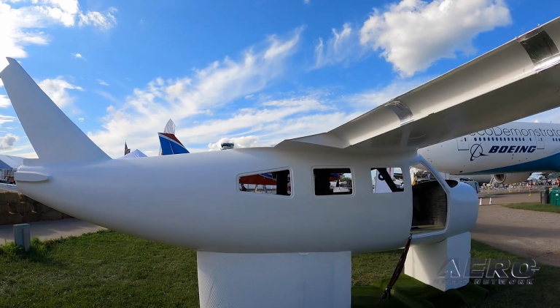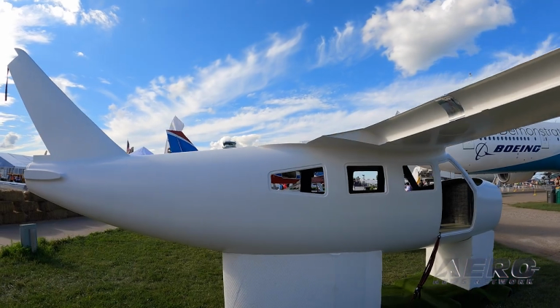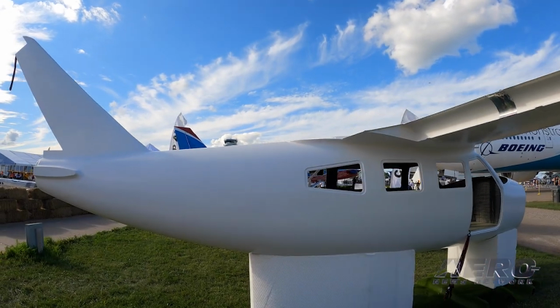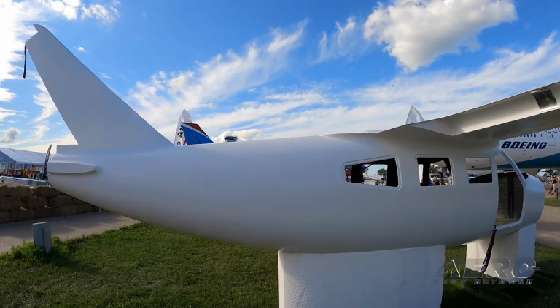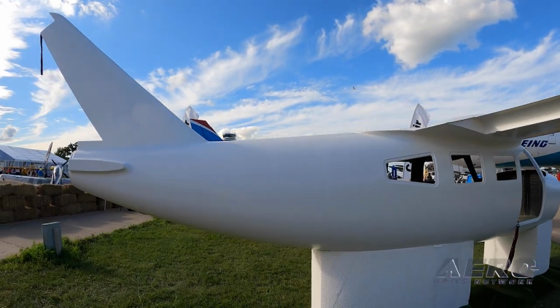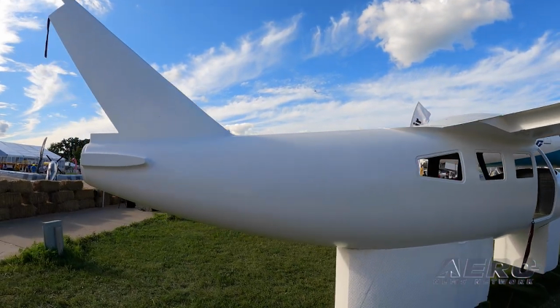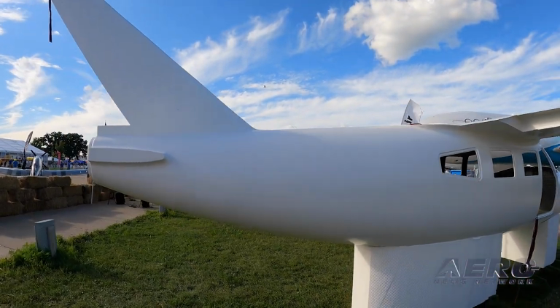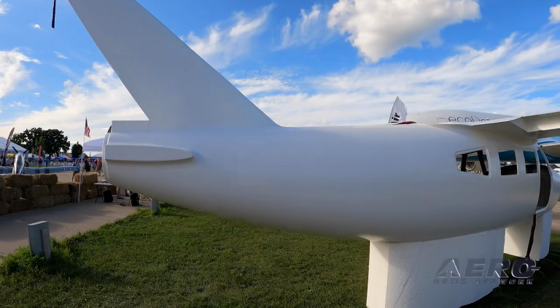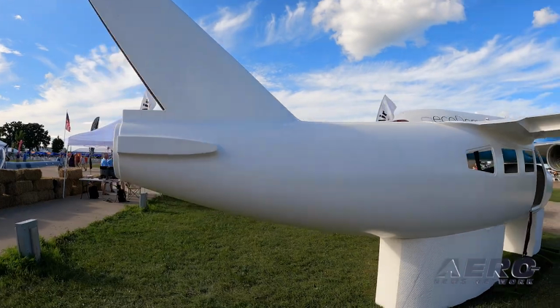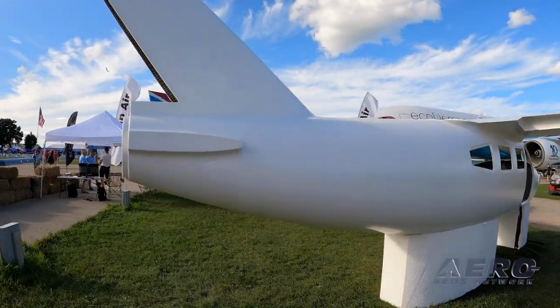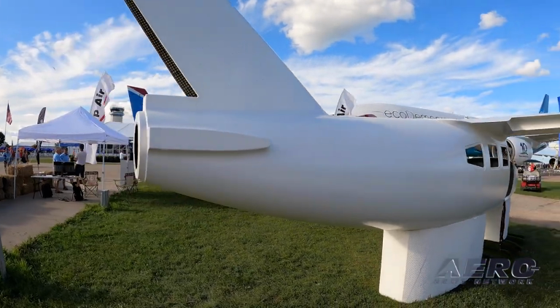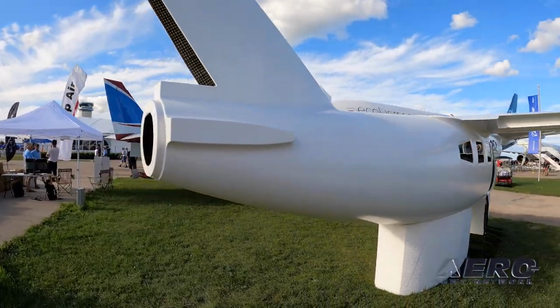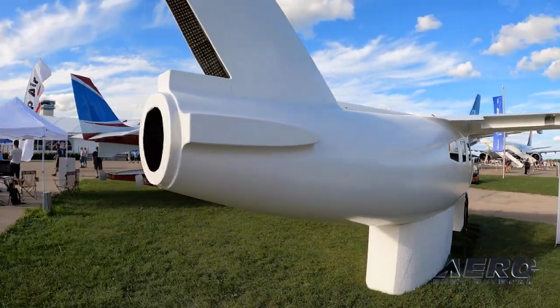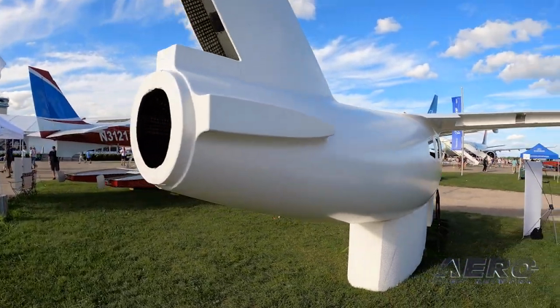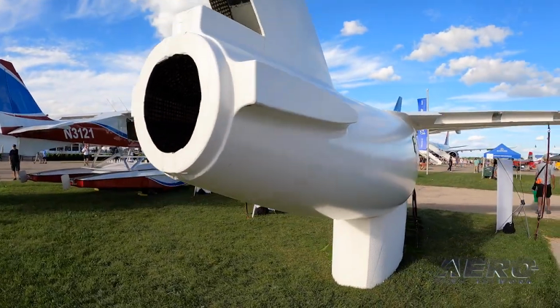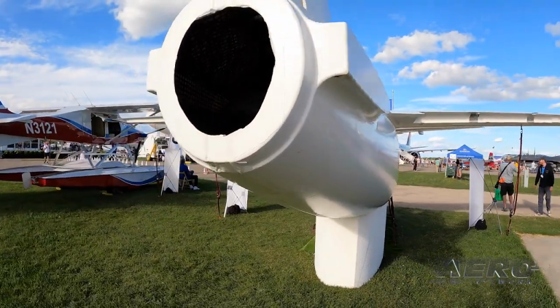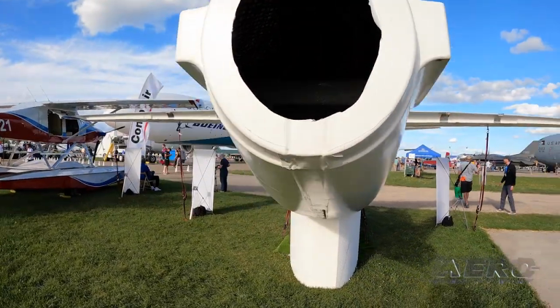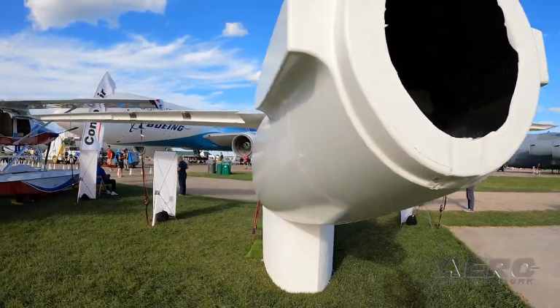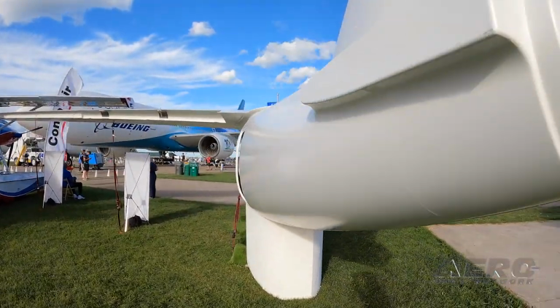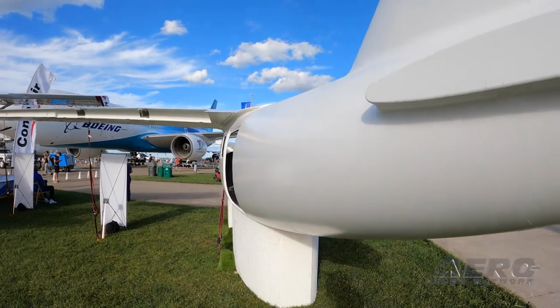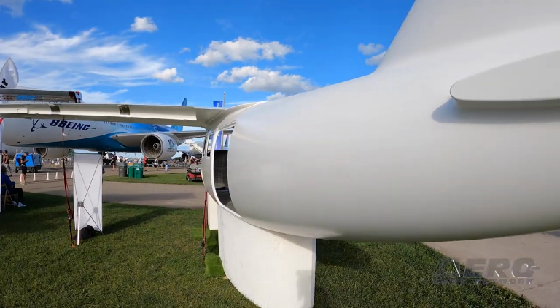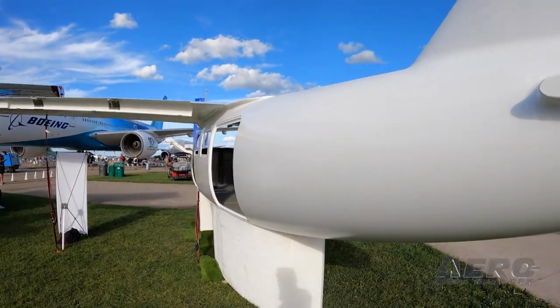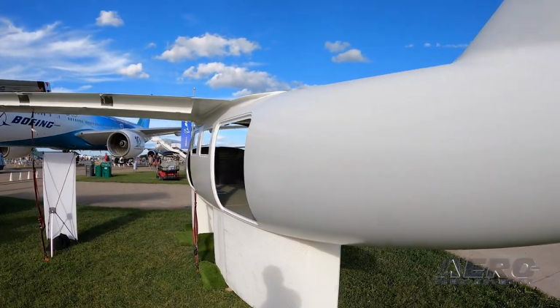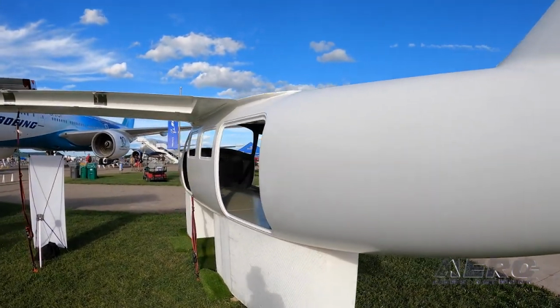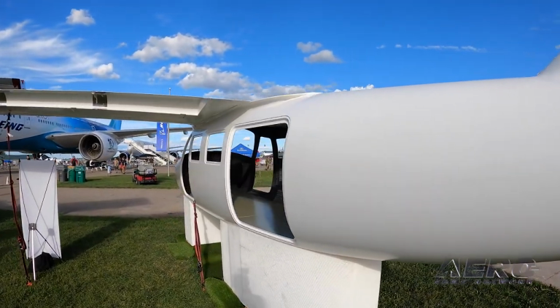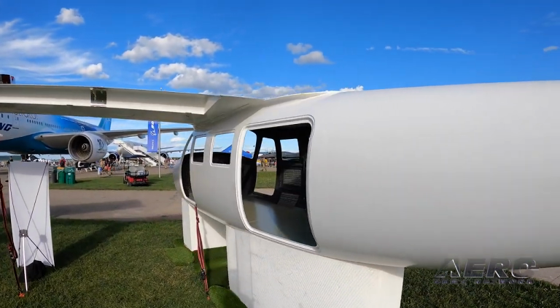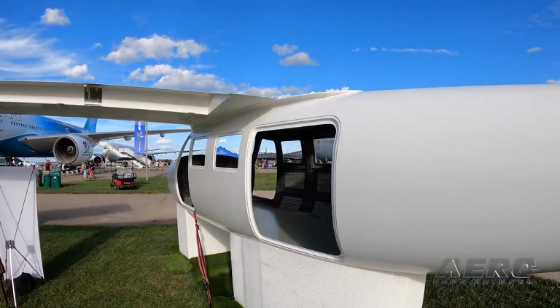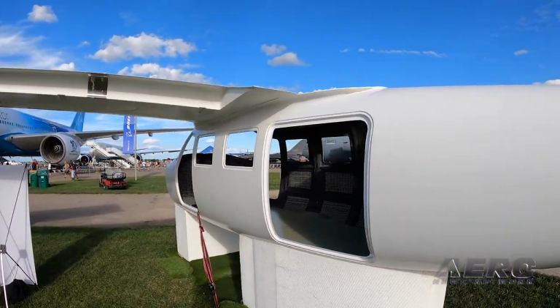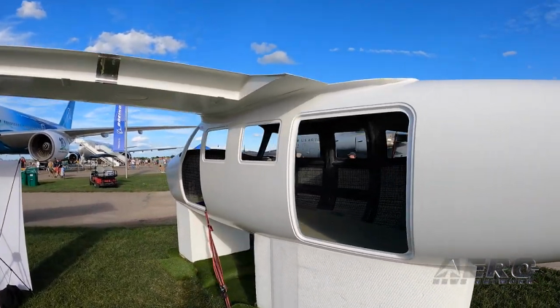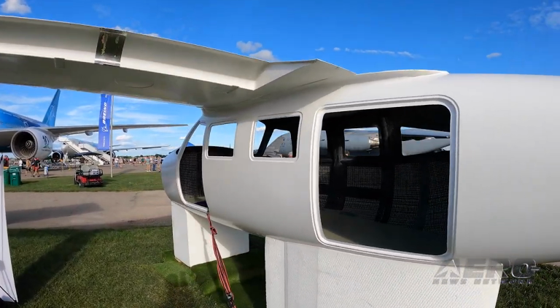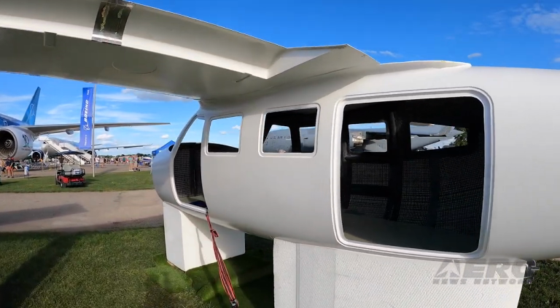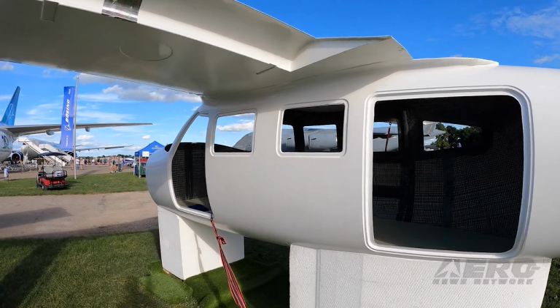Our introductory kit price is $250,000. We don't know exactly what the build time is because we've just completed our prototype this year, but we estimate it's going to be about 3,000 hours of build time.